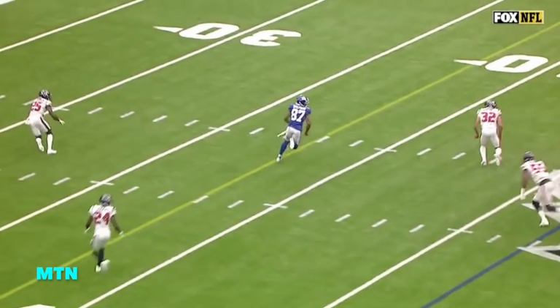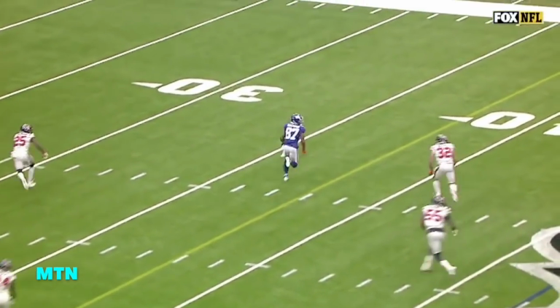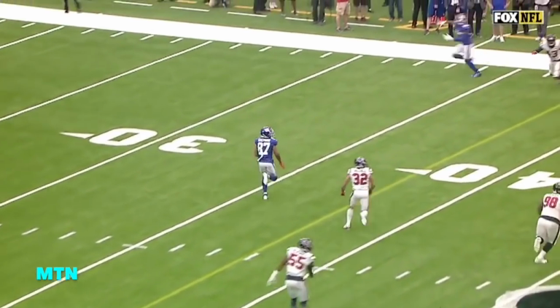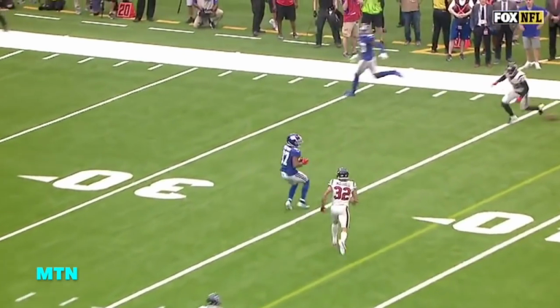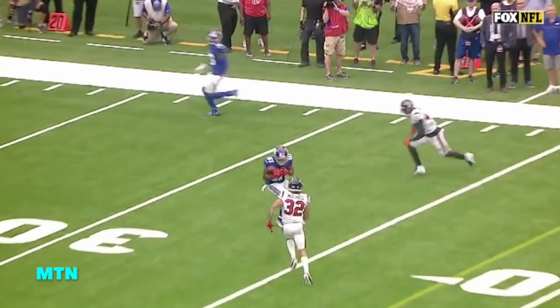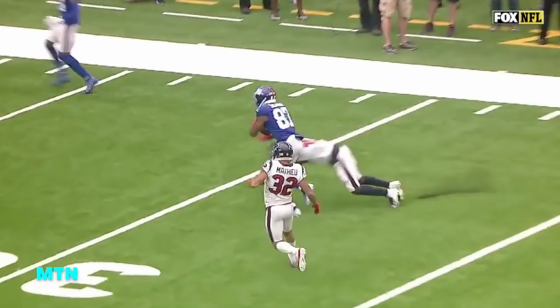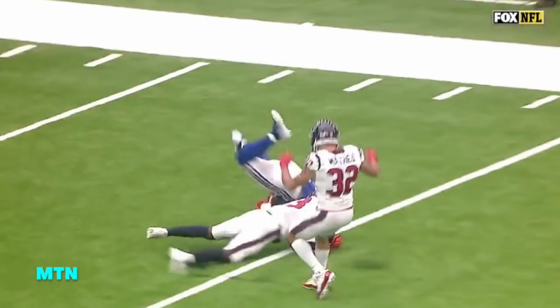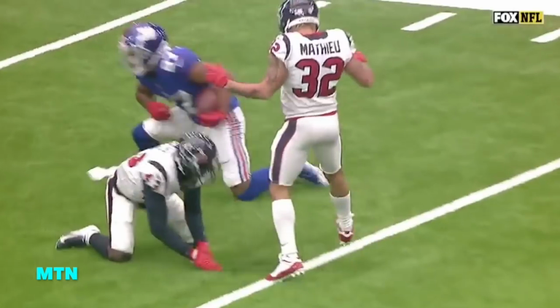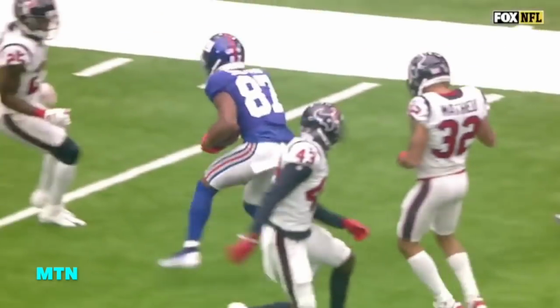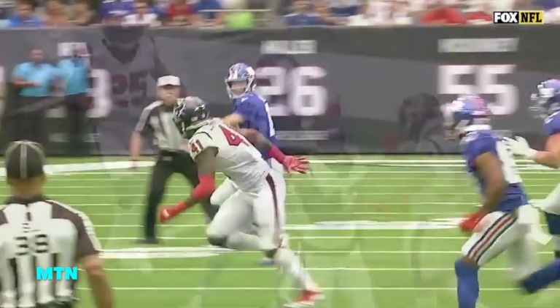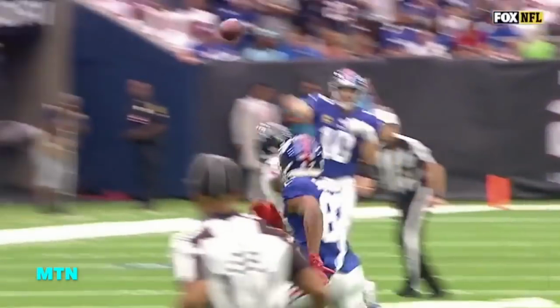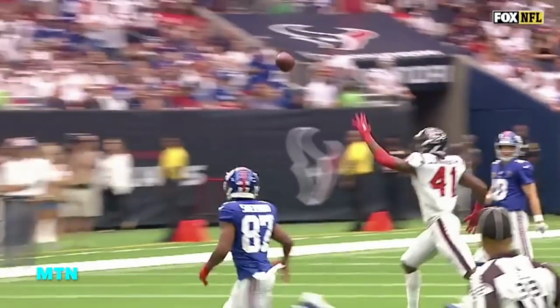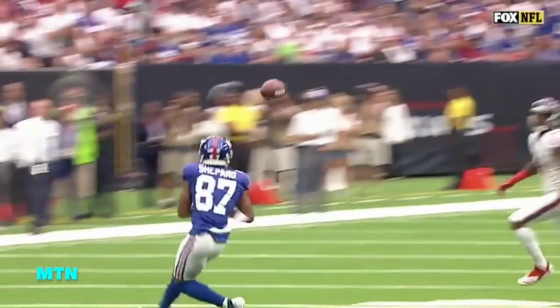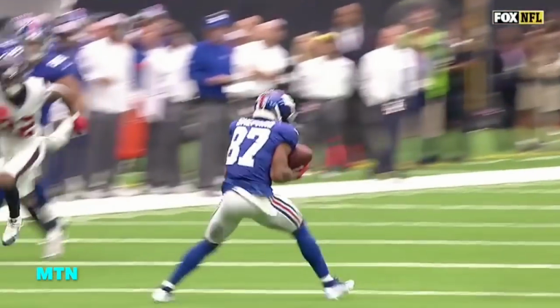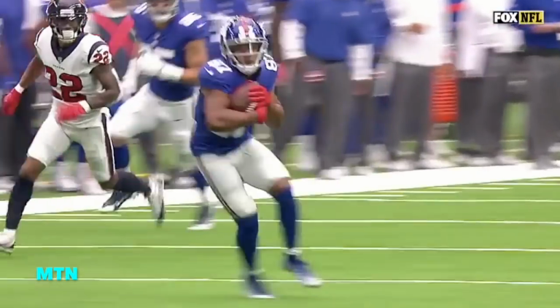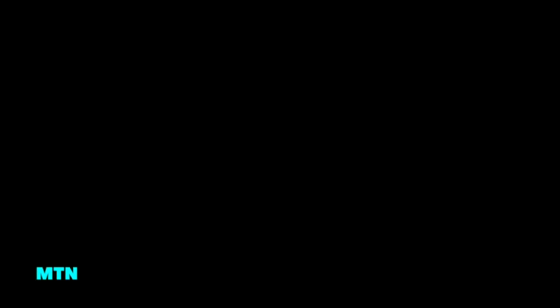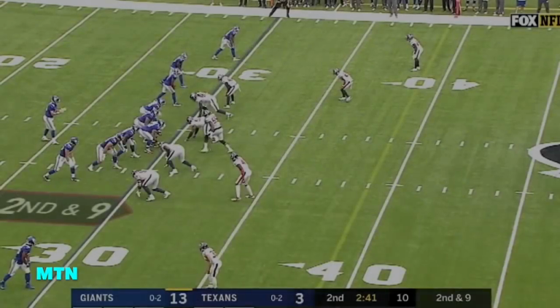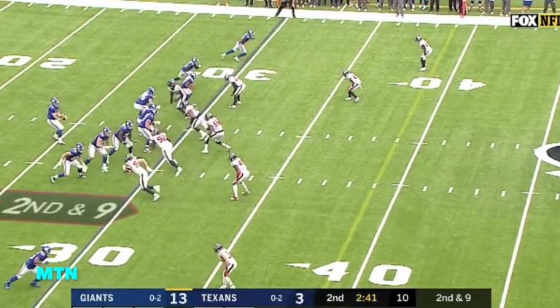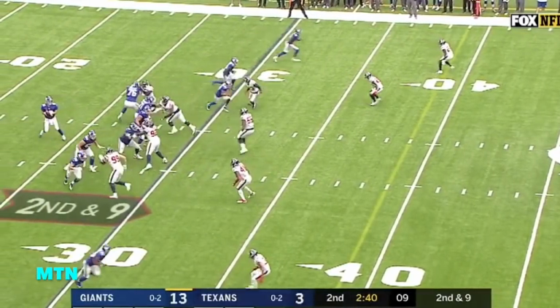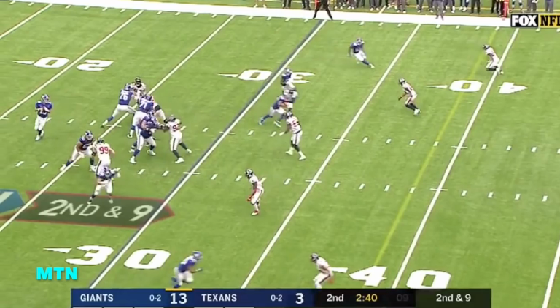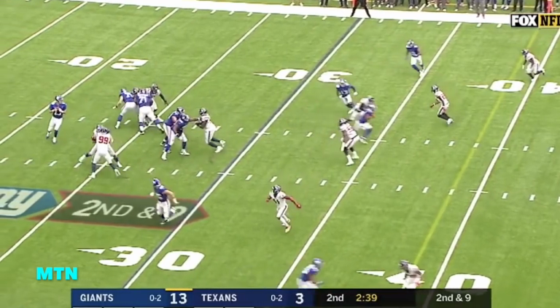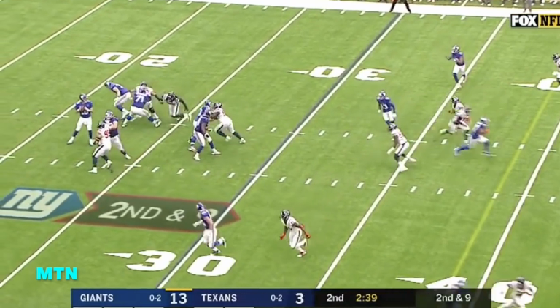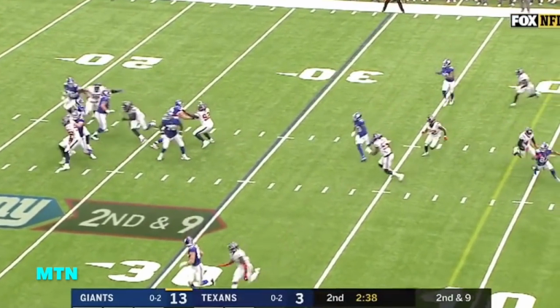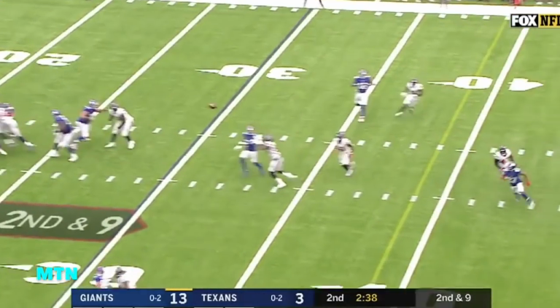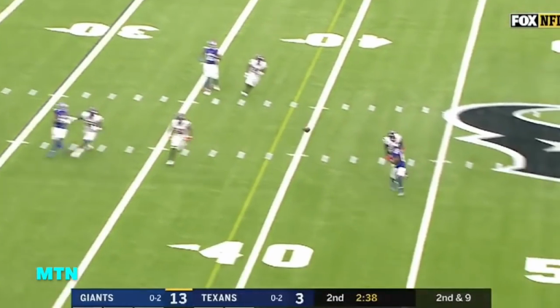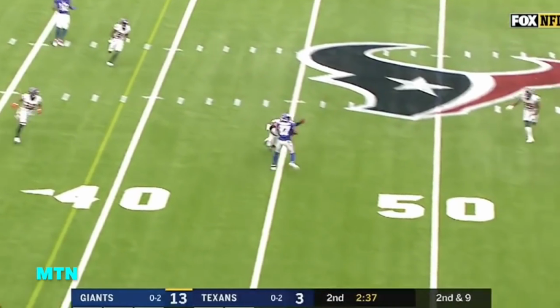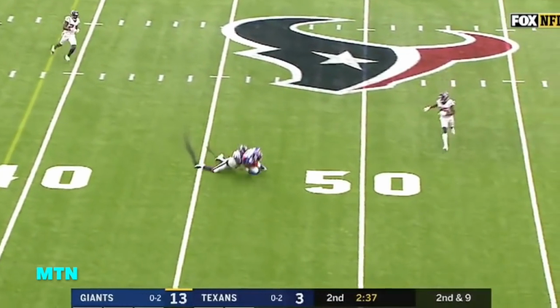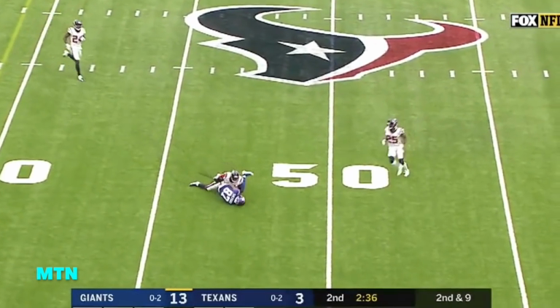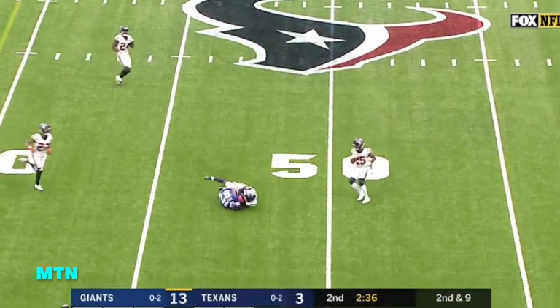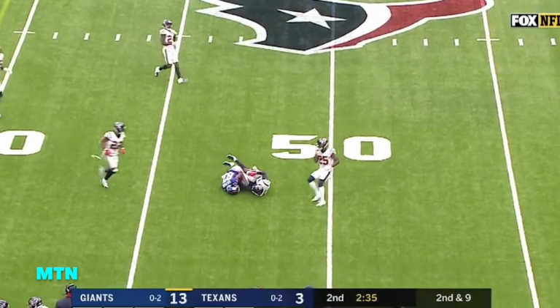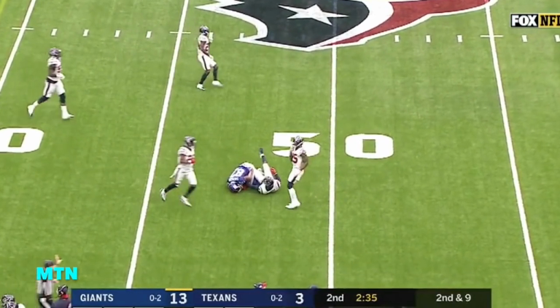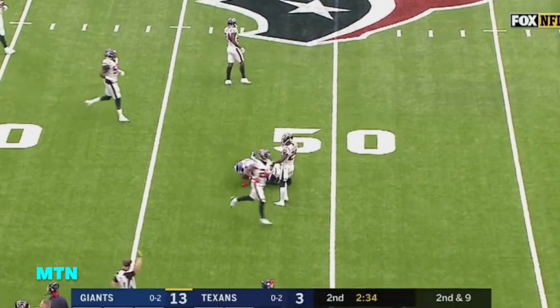If you're playing zone coverage as the Texans are now, you get three runners over the linebackers and the safeties. And Eli on the run makes the checking-down throw — Manning throws complete to Shepard for a first down.